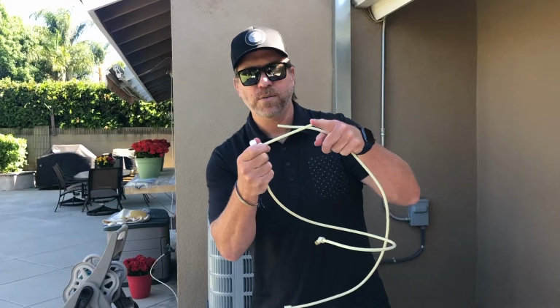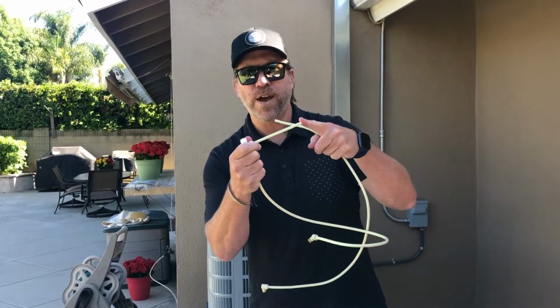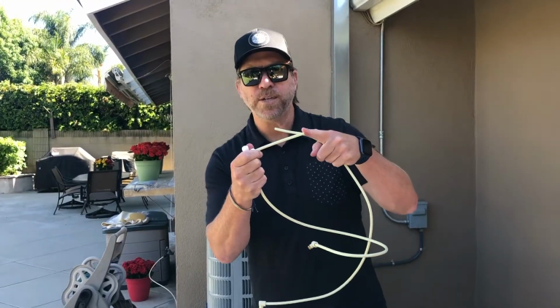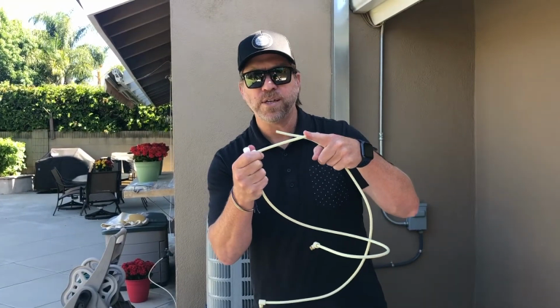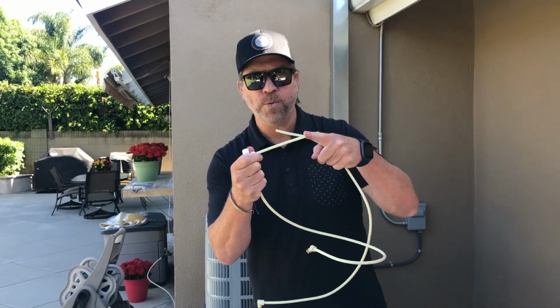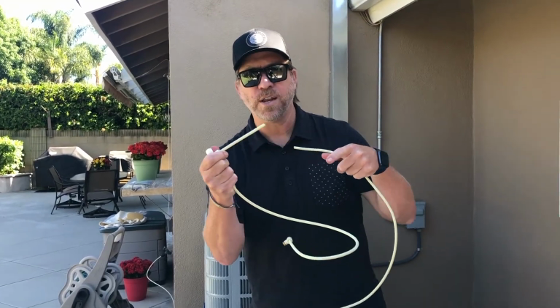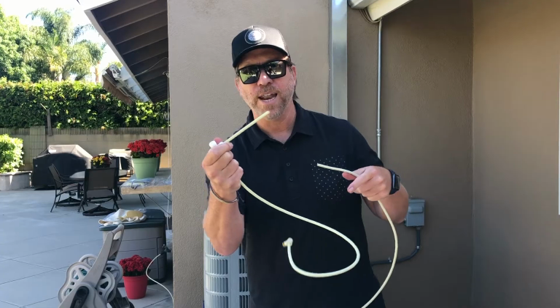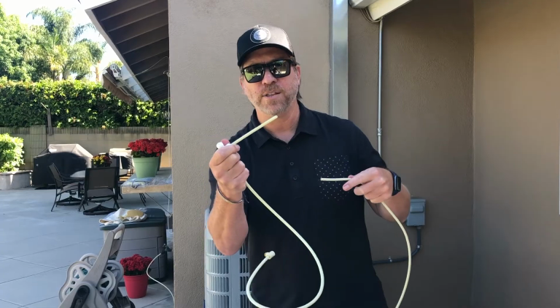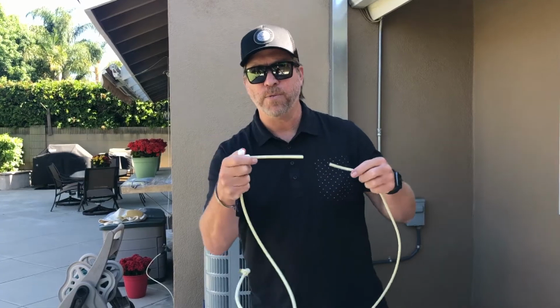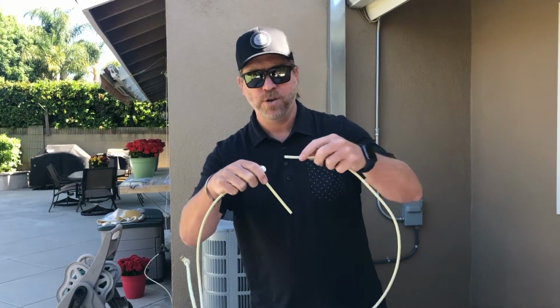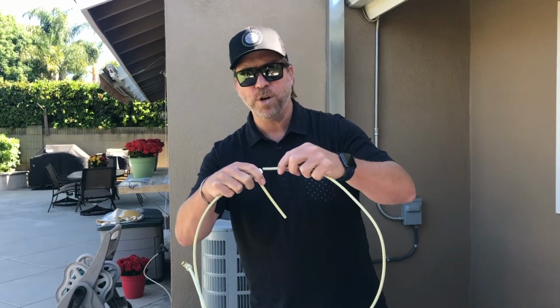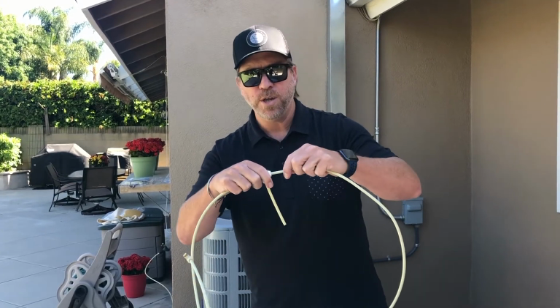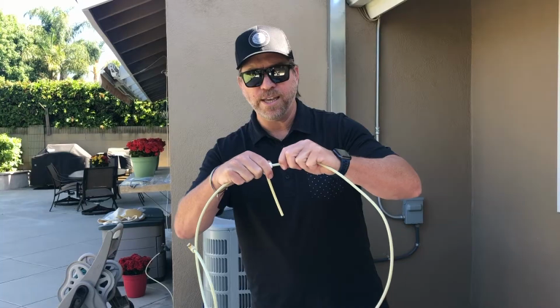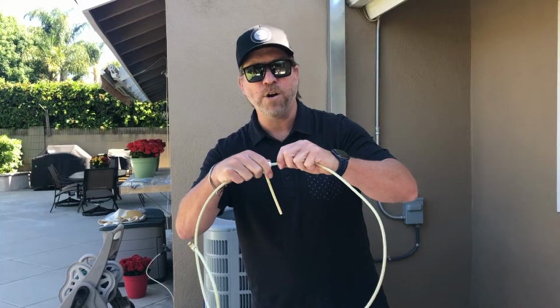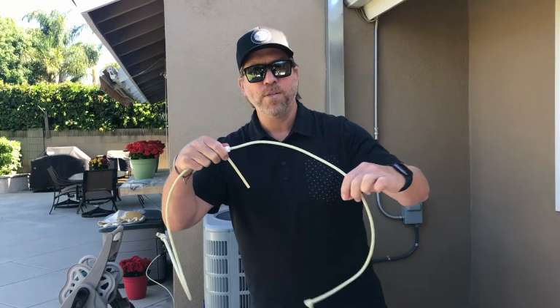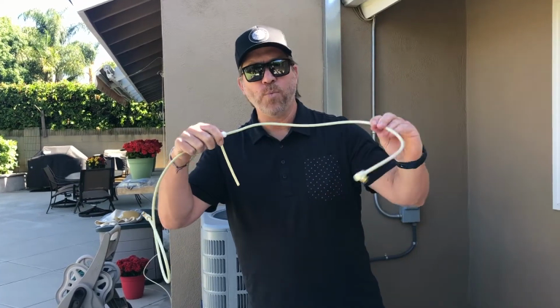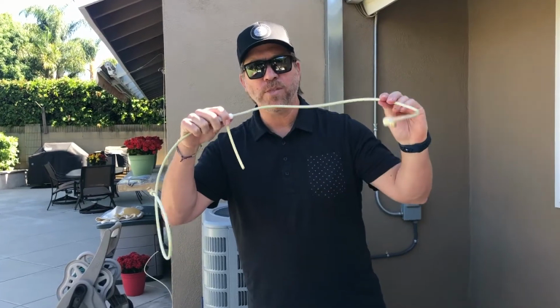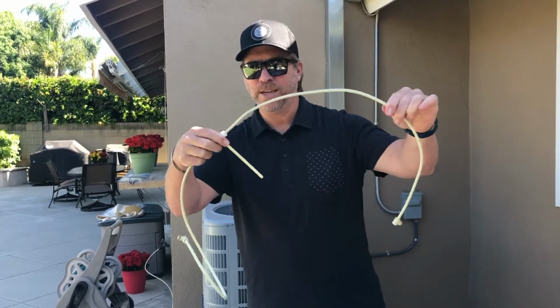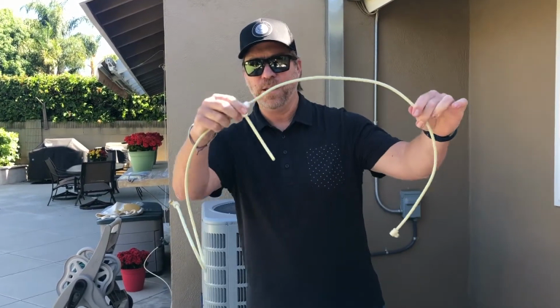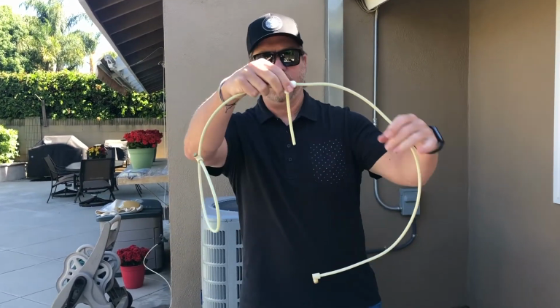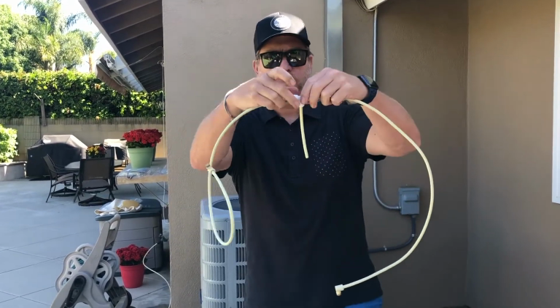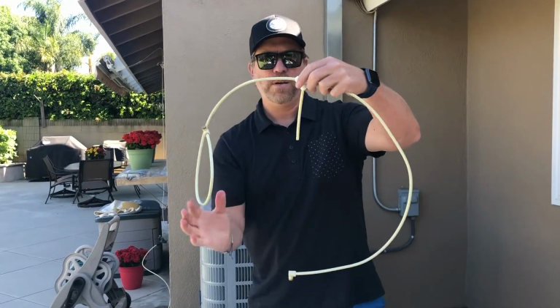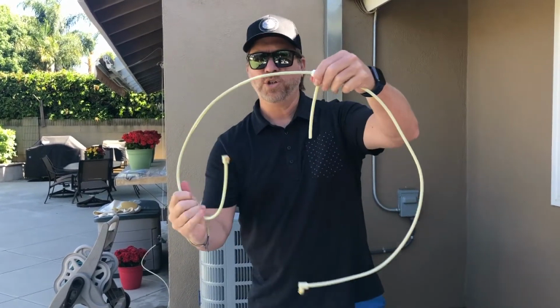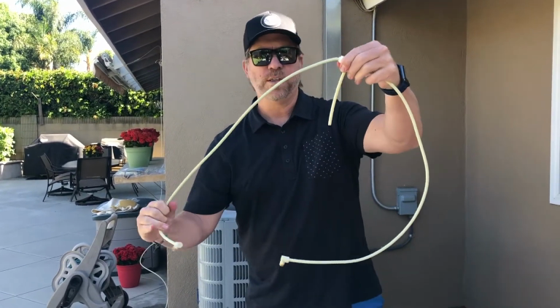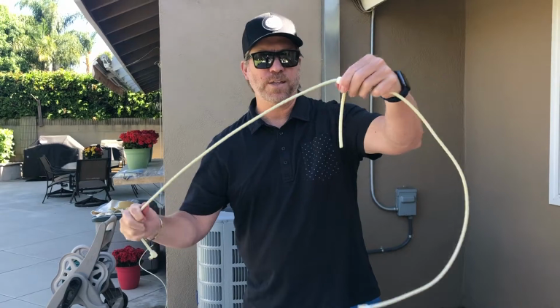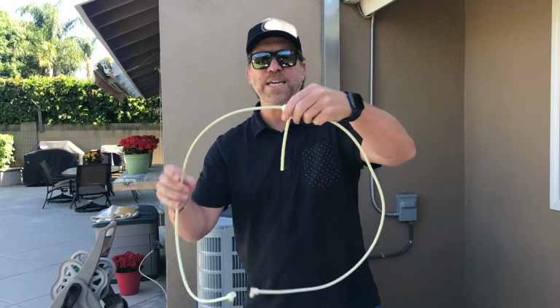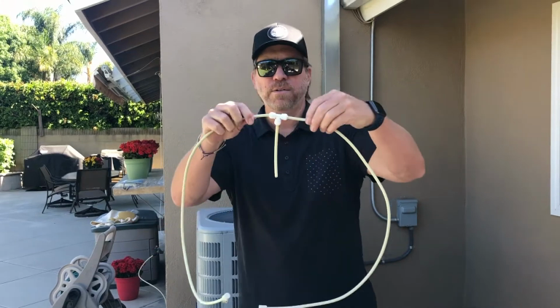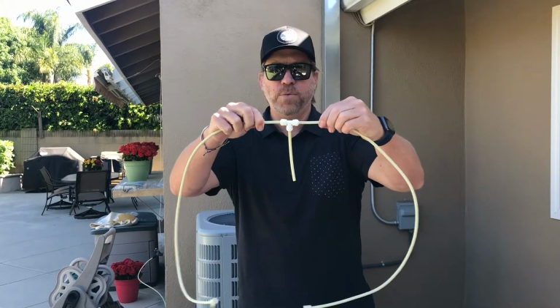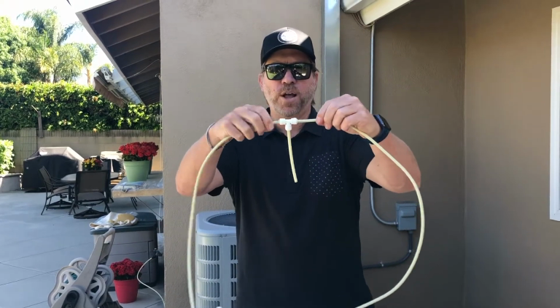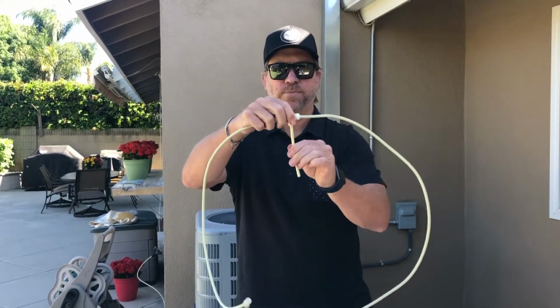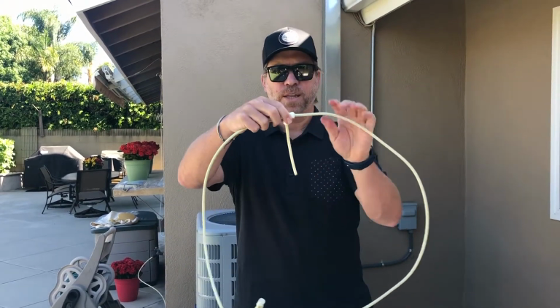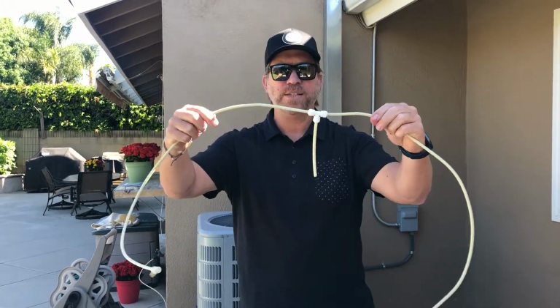This five-inch piece is going to be the one that connects to the flapper valve. All you want to do is take that arm that came with the basic kit and push it into the T with push locks — and it's that simple.